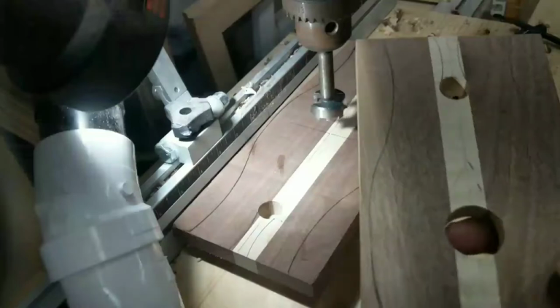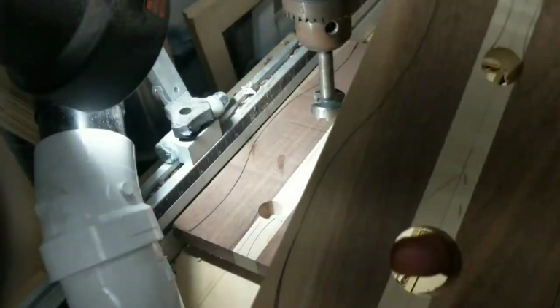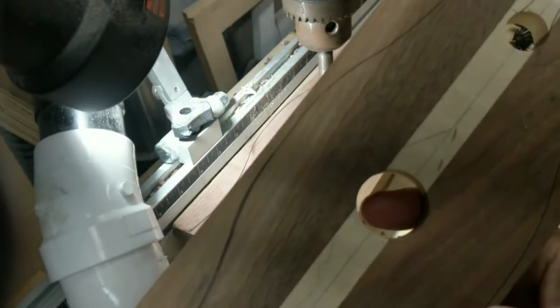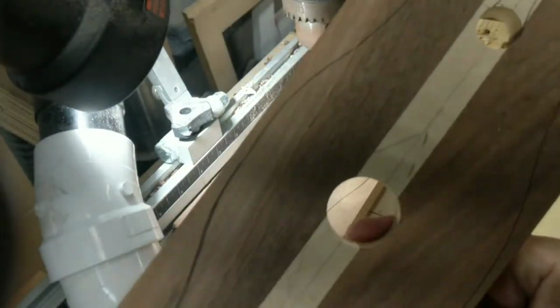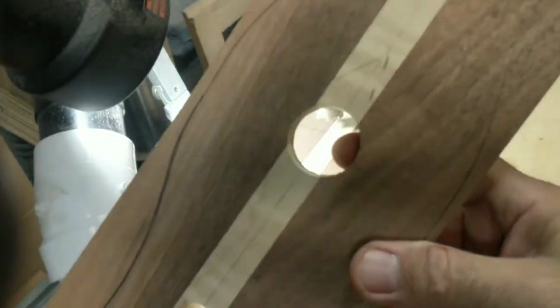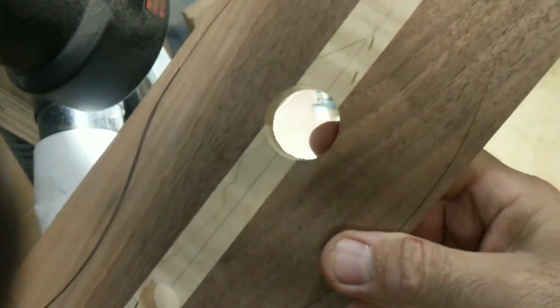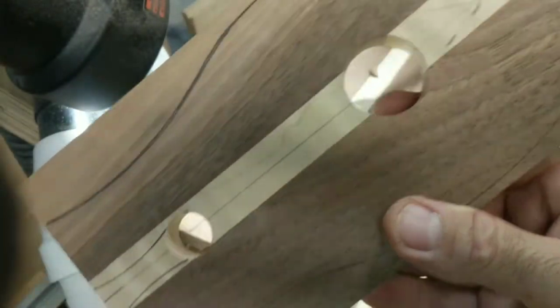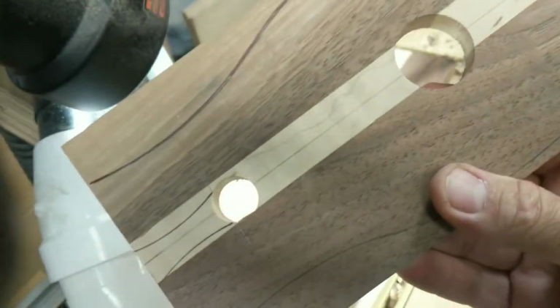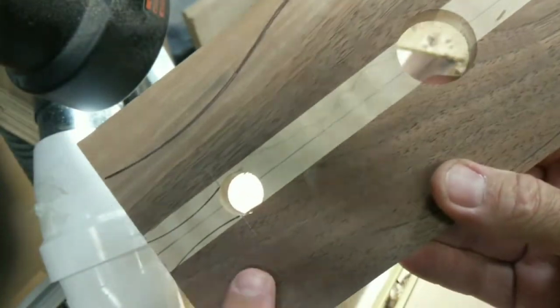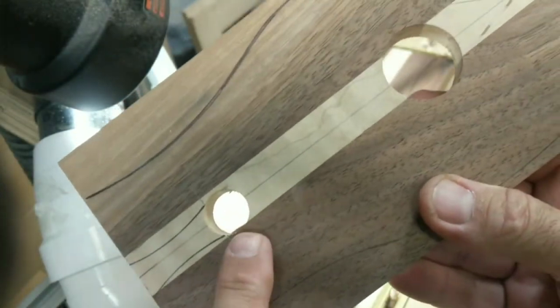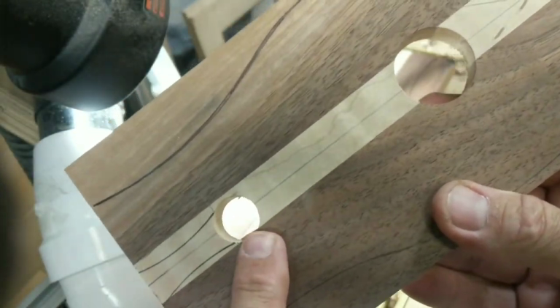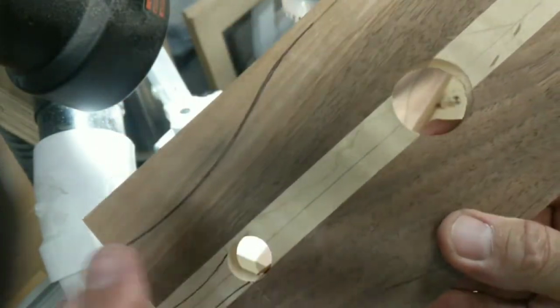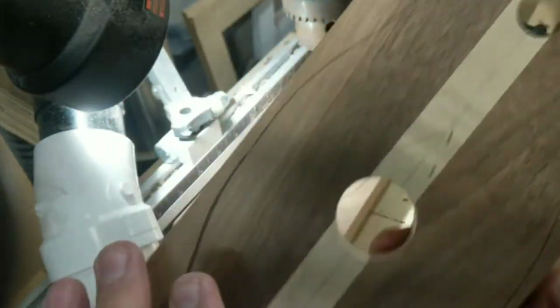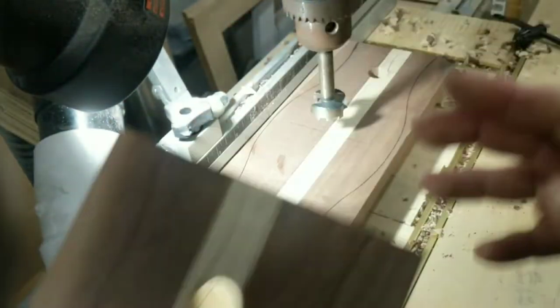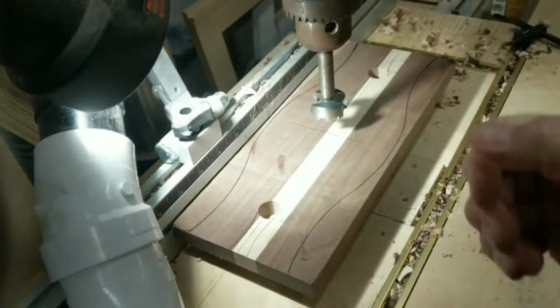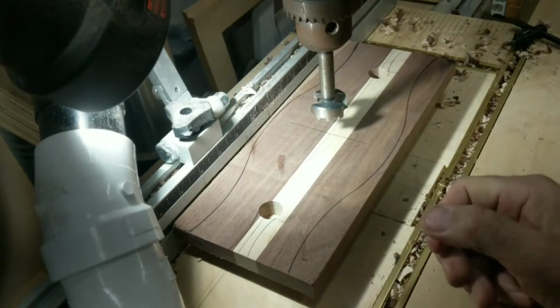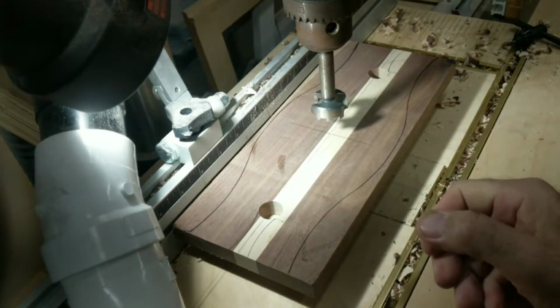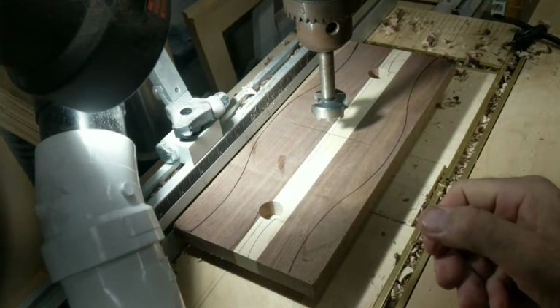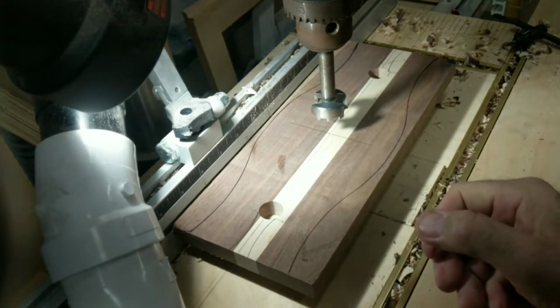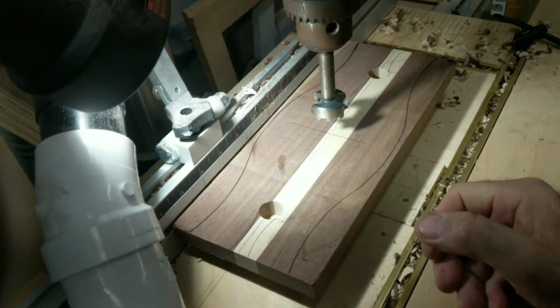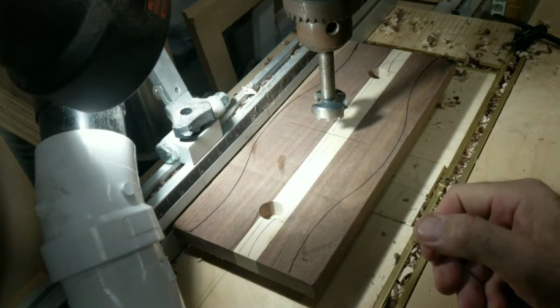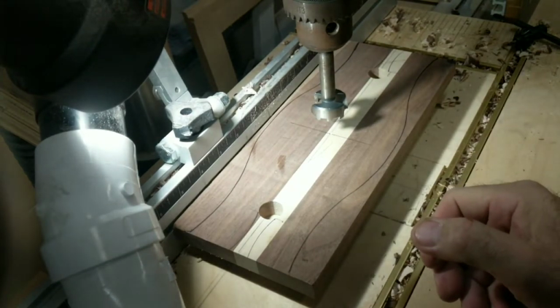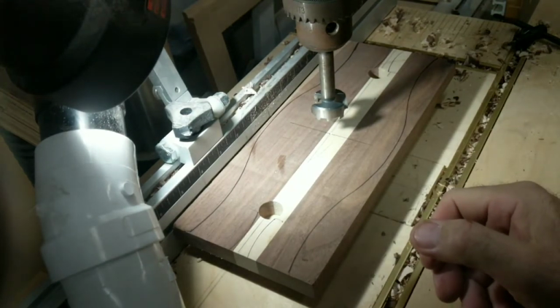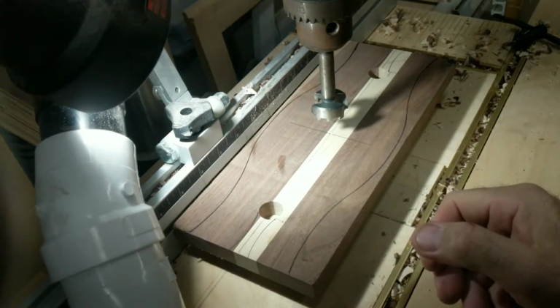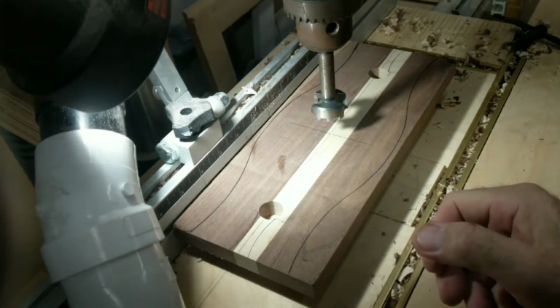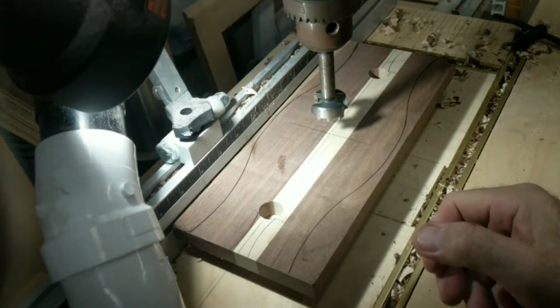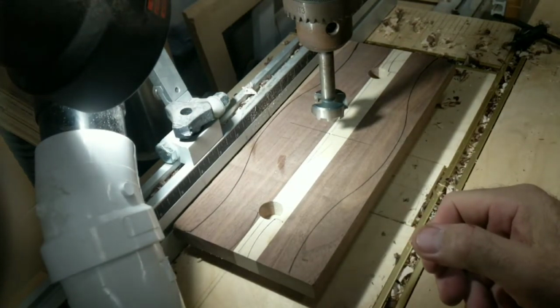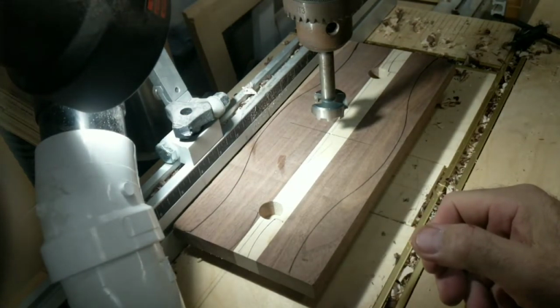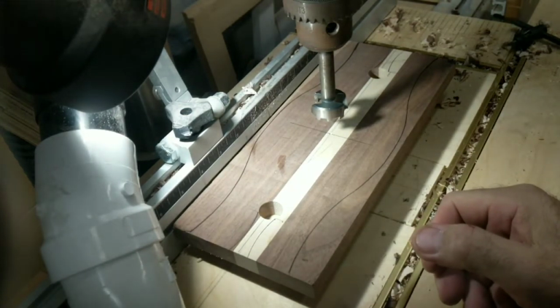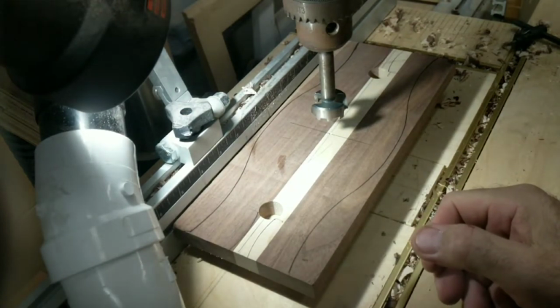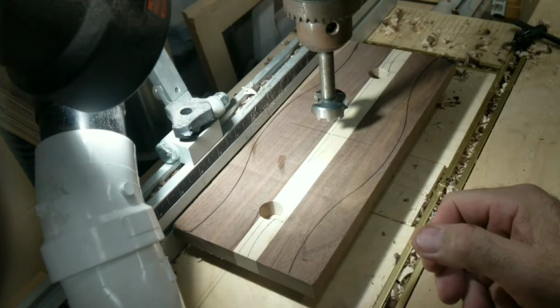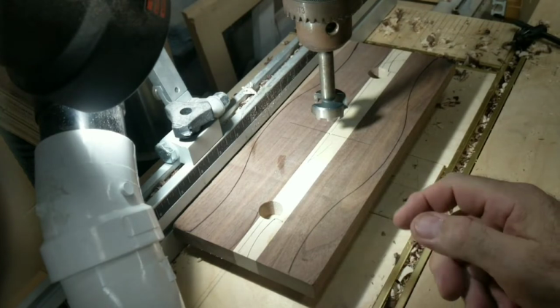So we got to drill this hole. We drilled these holes — same thing. I use the drill press; it's easier. If you don't have a drill press, you just got to take your time and do it by hand.